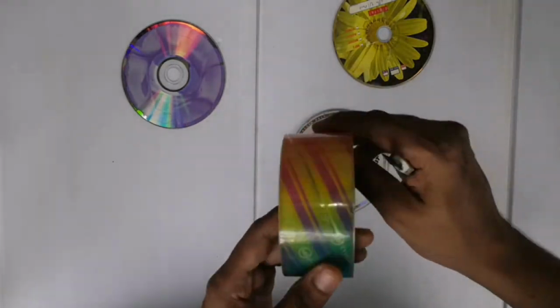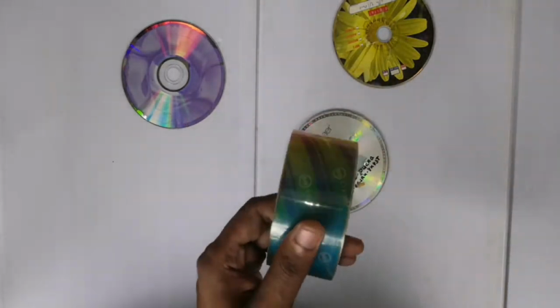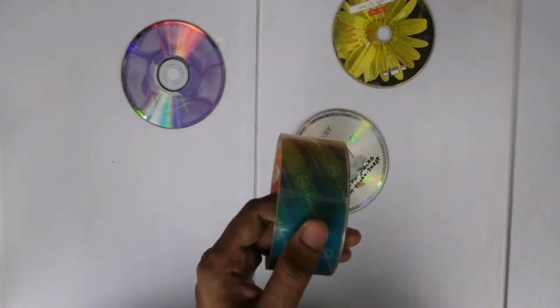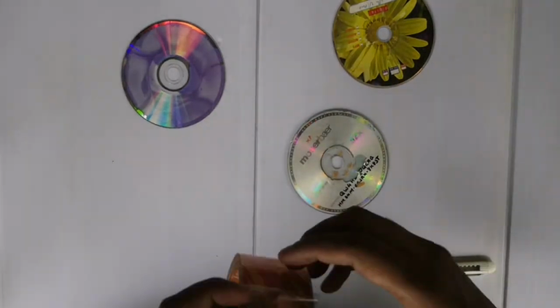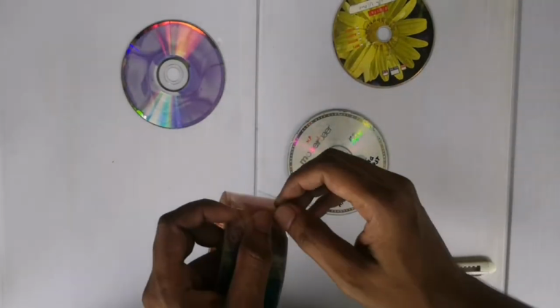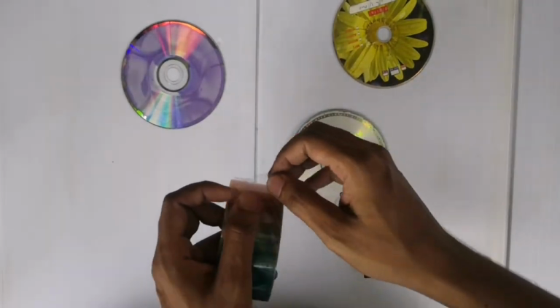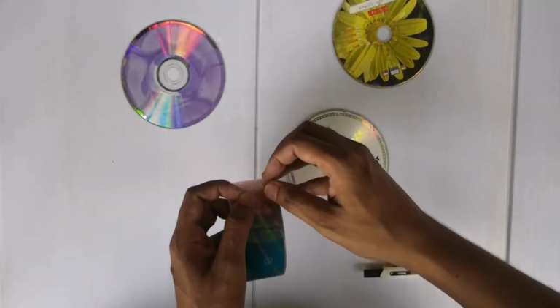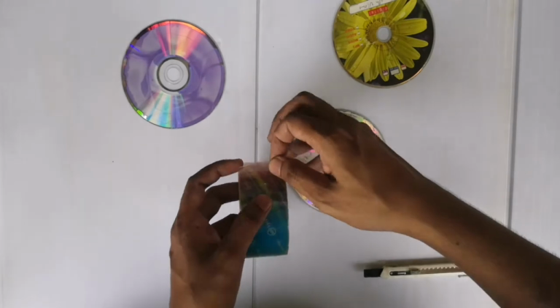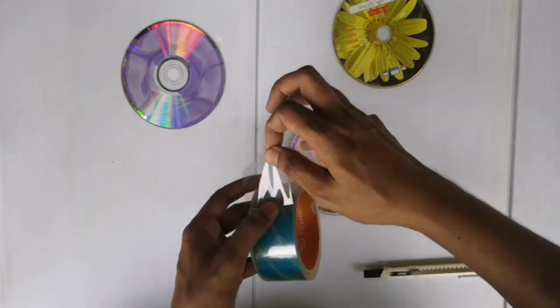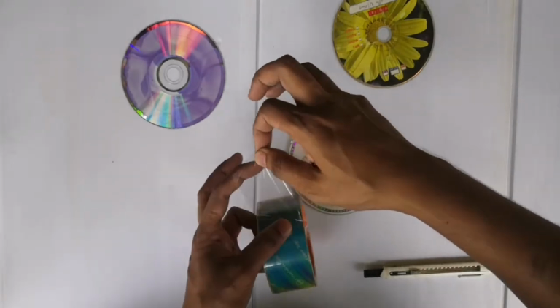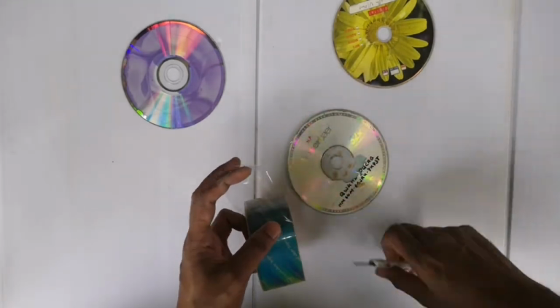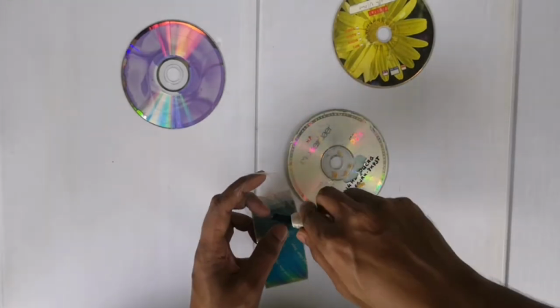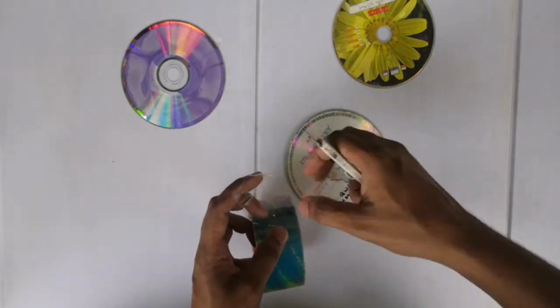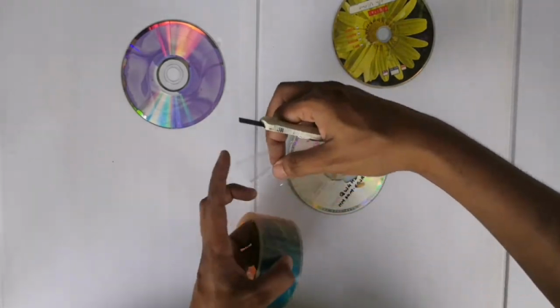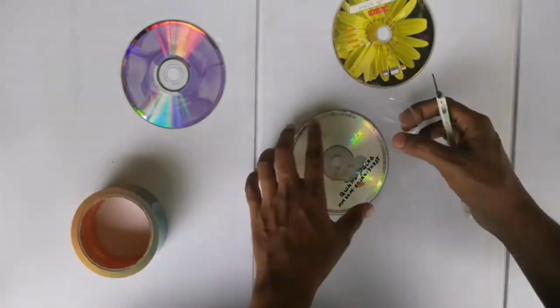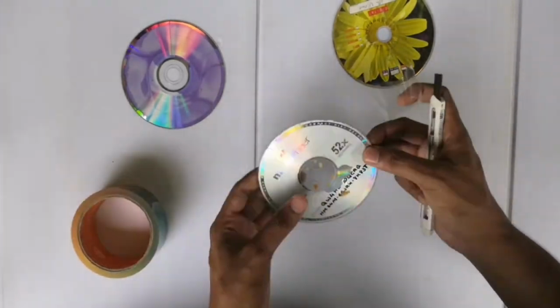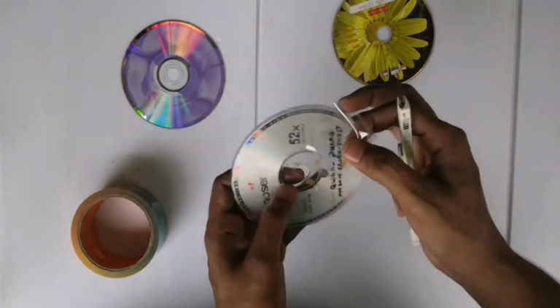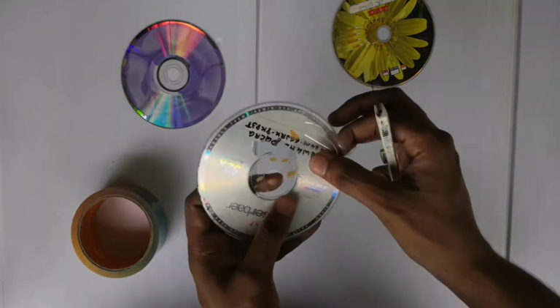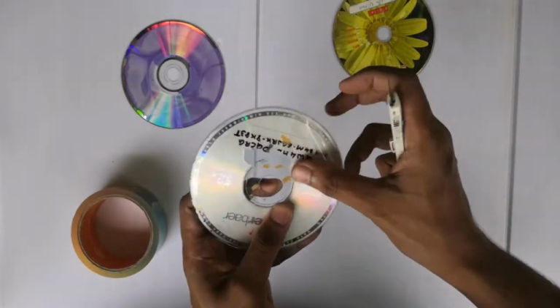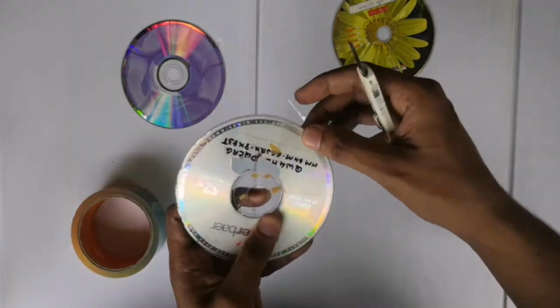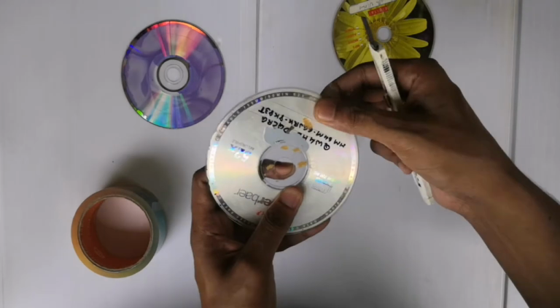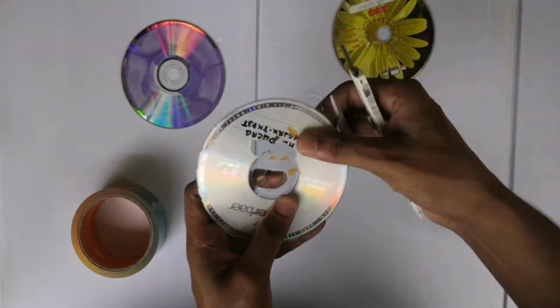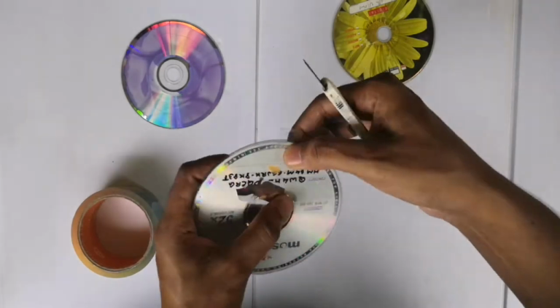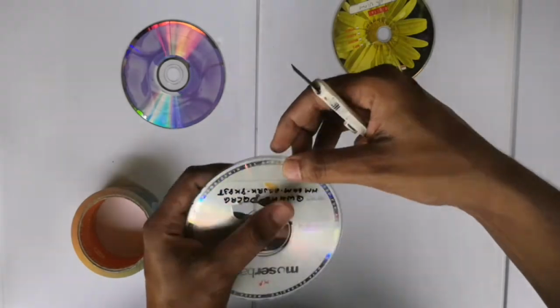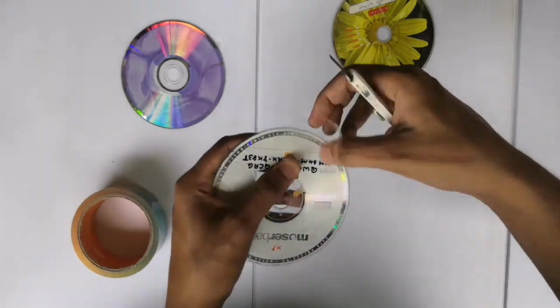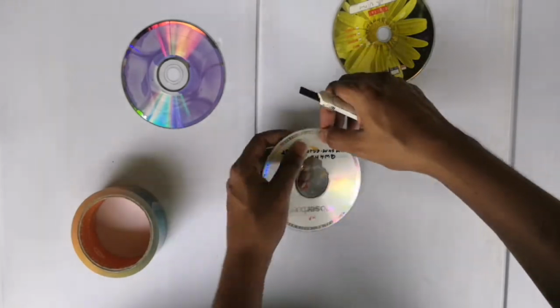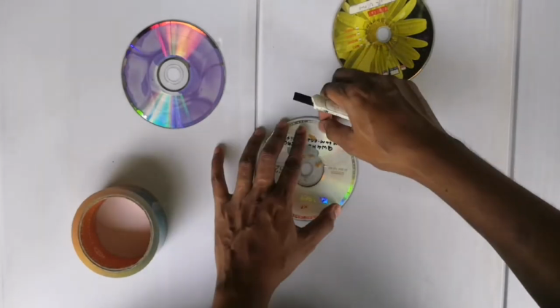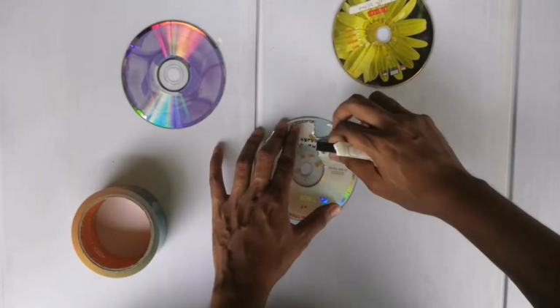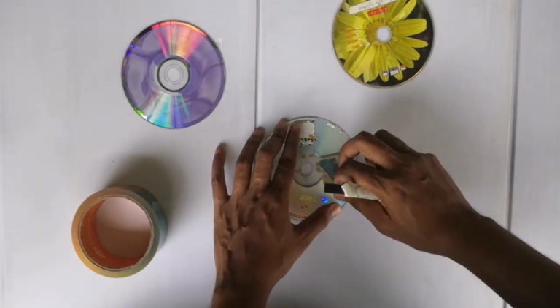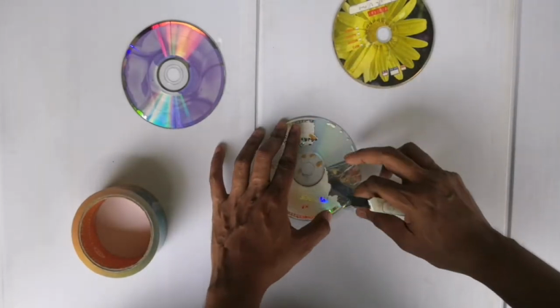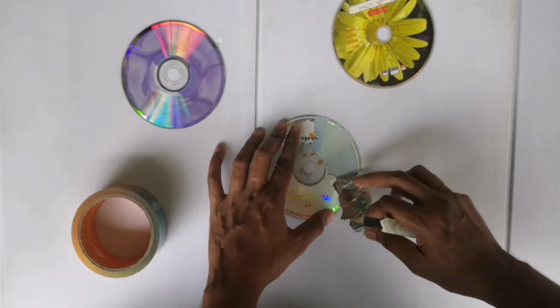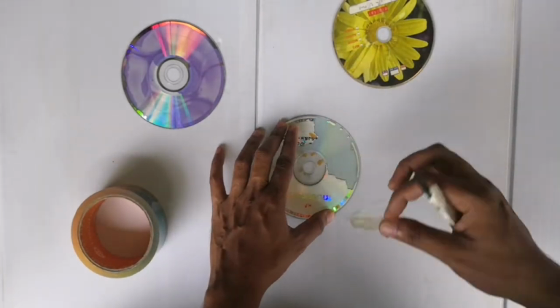For this you need a cello tape. Cut a small piece from tape and just stick it on the upper part of the CD. Then slowly remove it — you can easily remove the upper part of the CD.